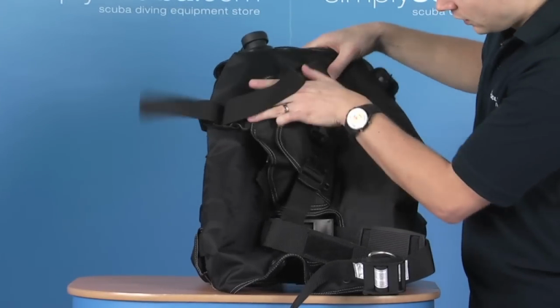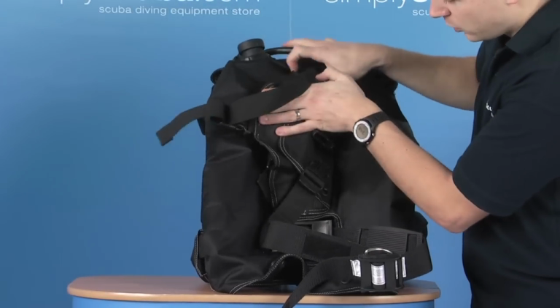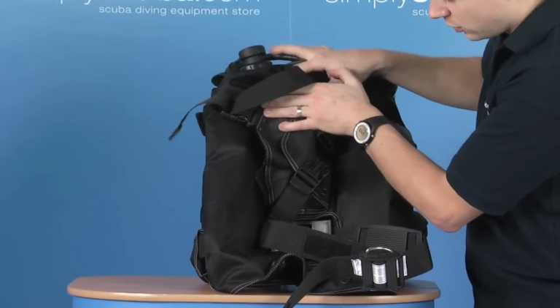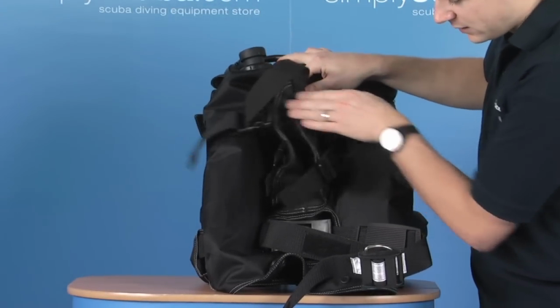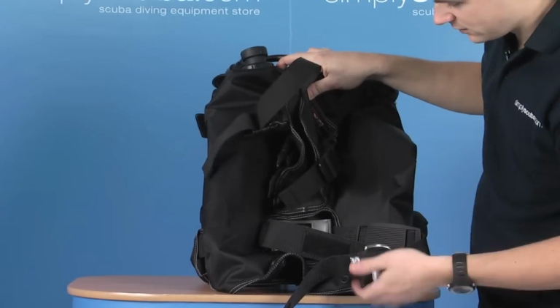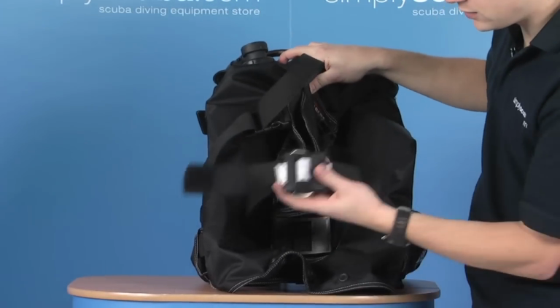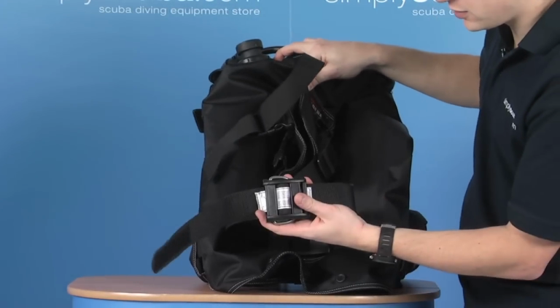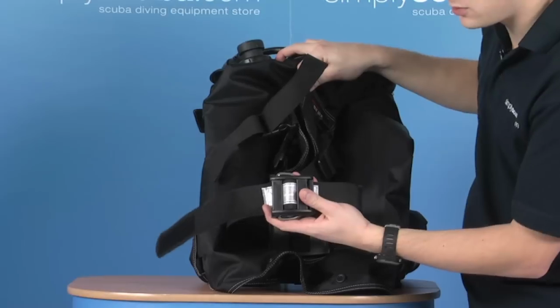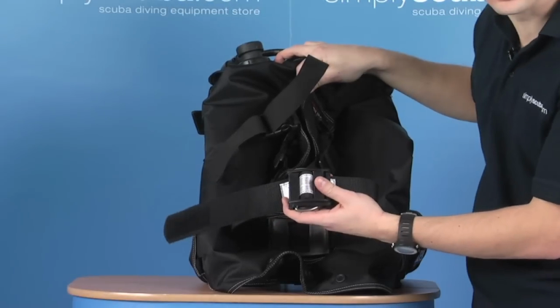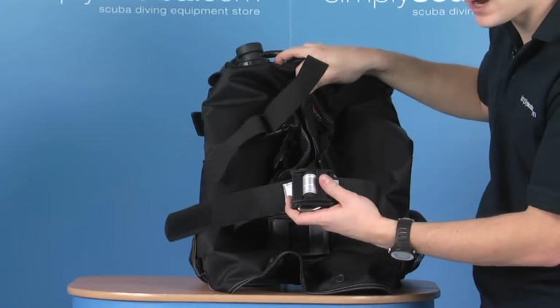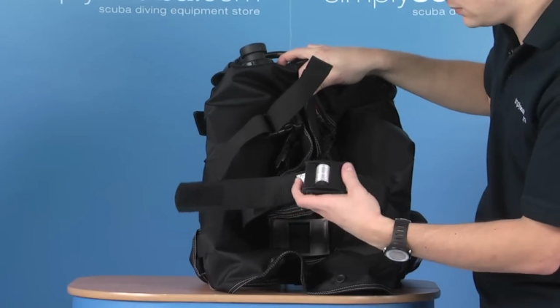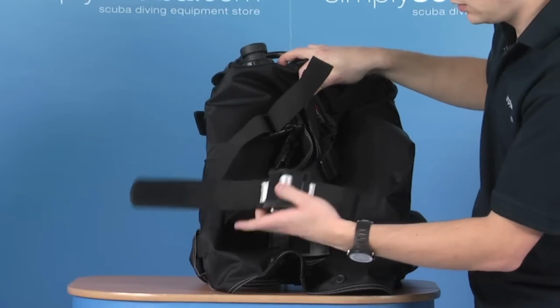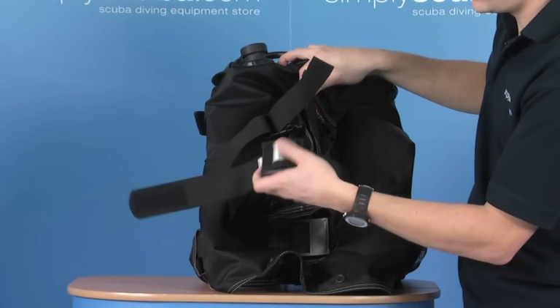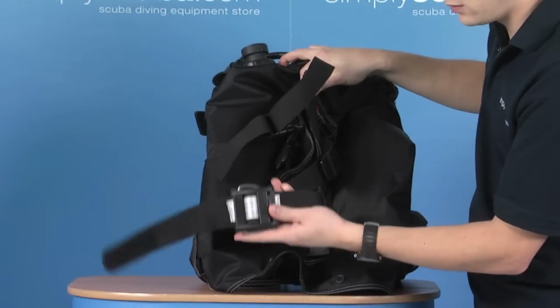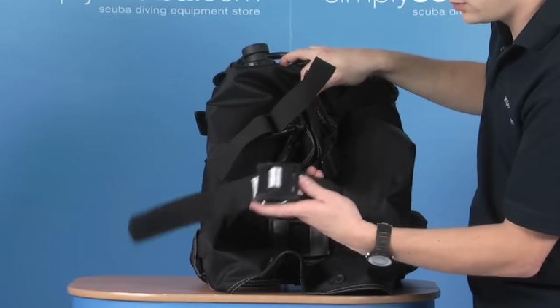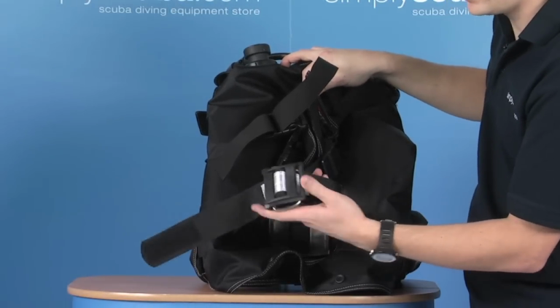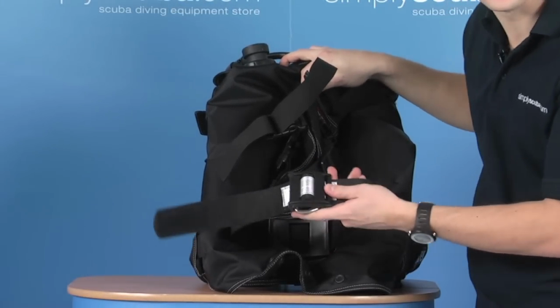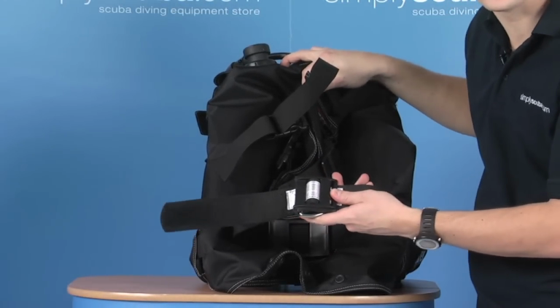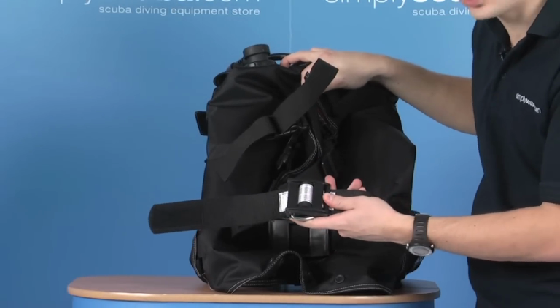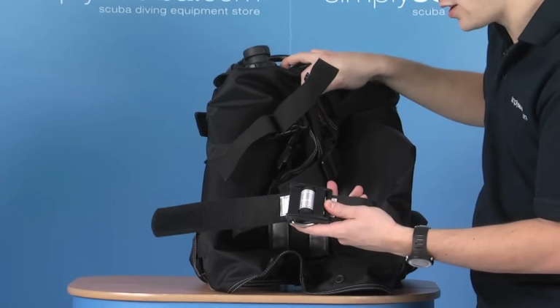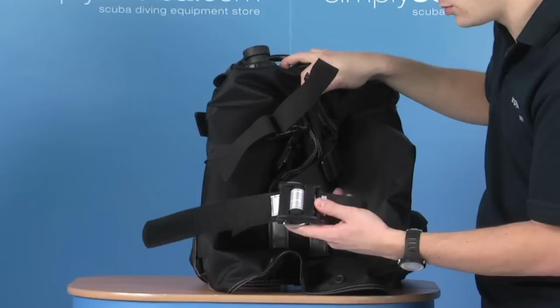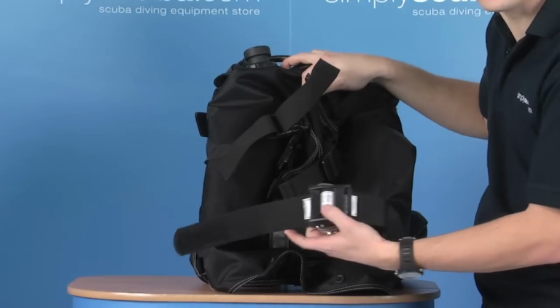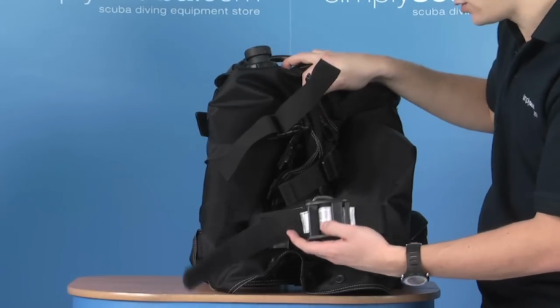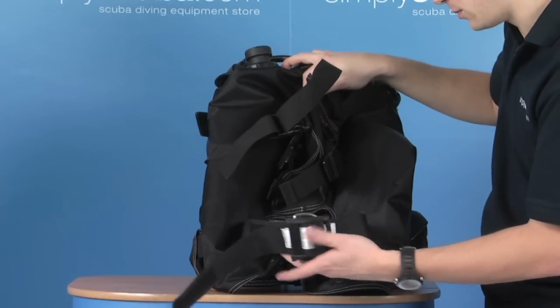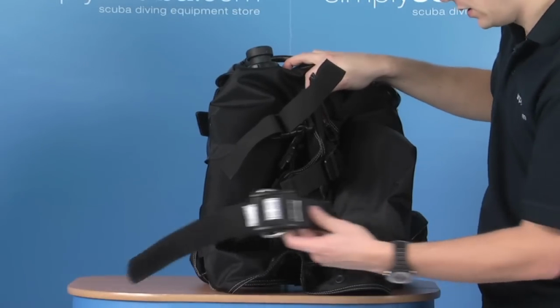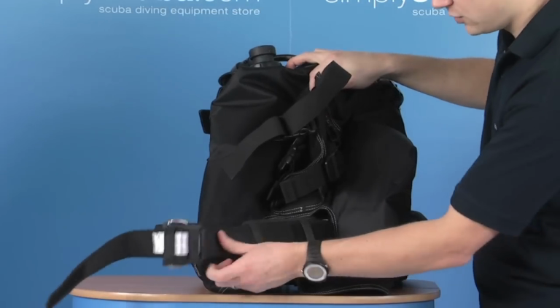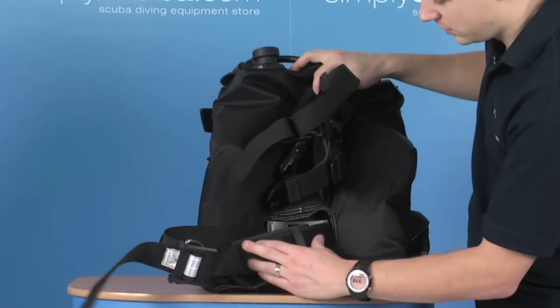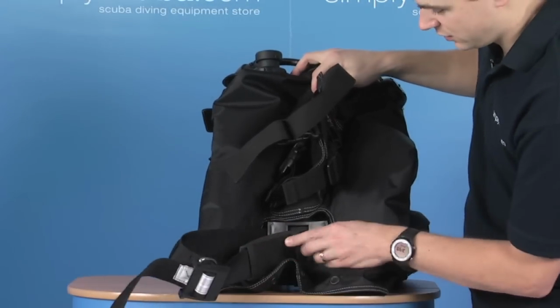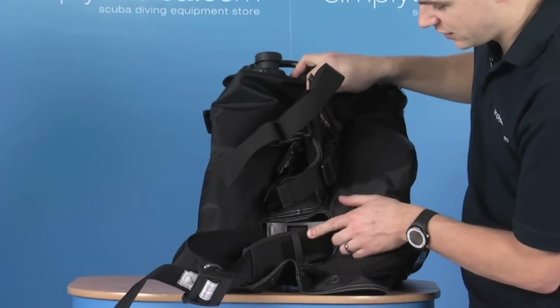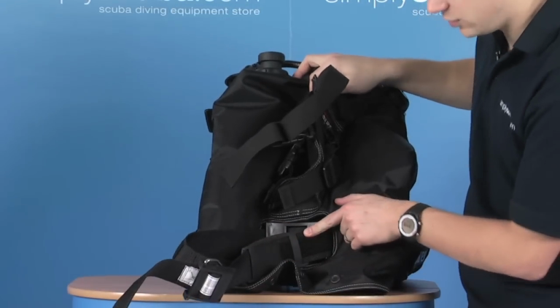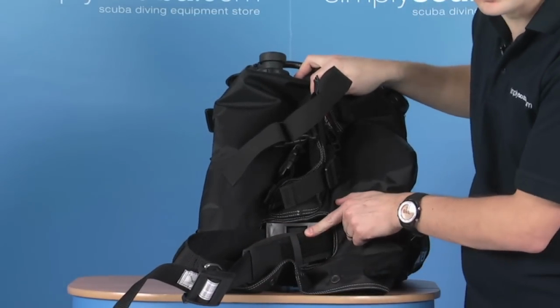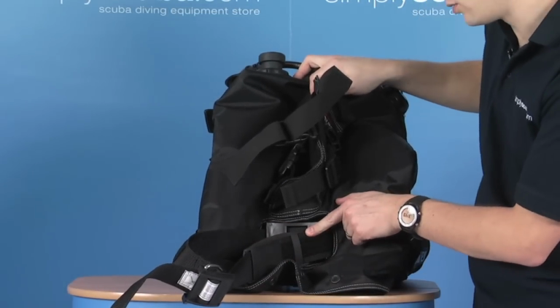At the bottom, we've got the main cylinder strap, which is a simple cam system. You just thread it through and the cam clamps down, tightening as it goes to keep the cylinder nice and secure. And the strap is just fixed at the end with a bit of Velcro. See you next time.